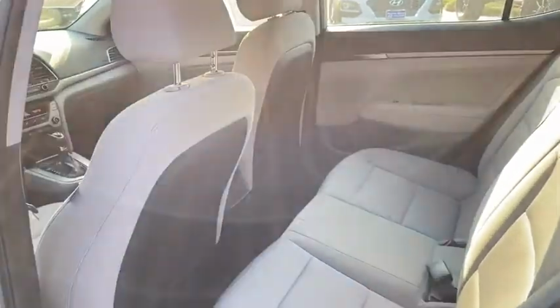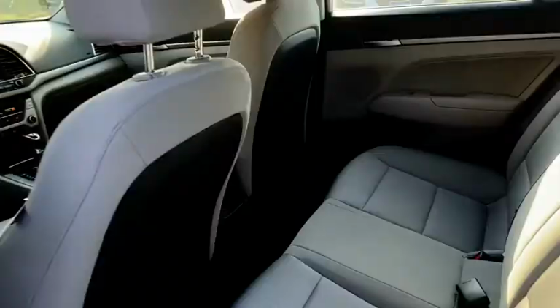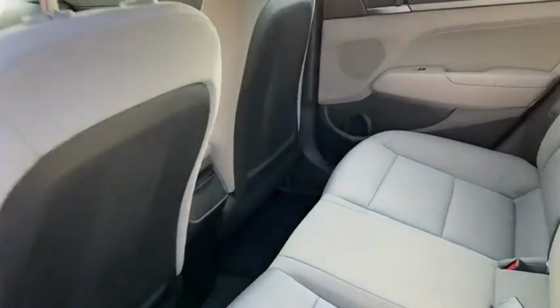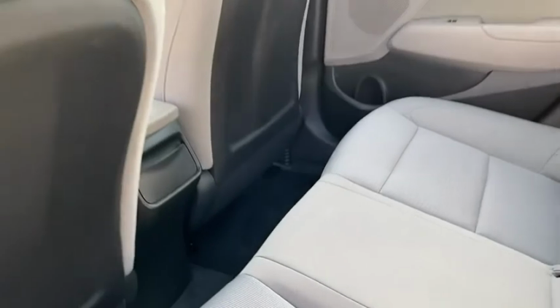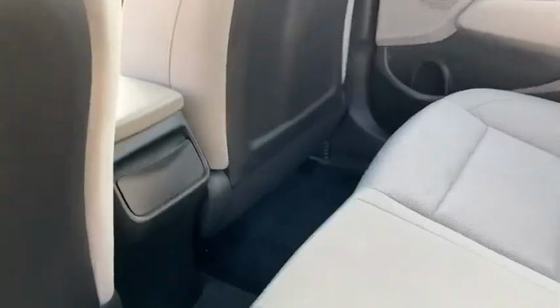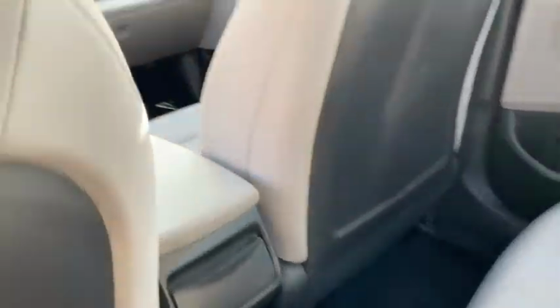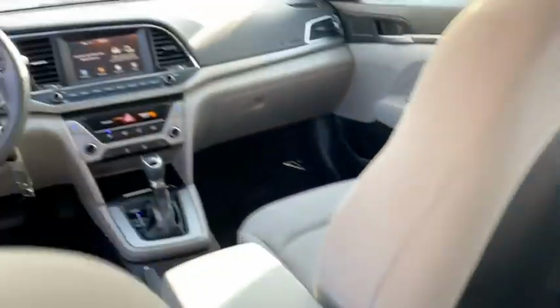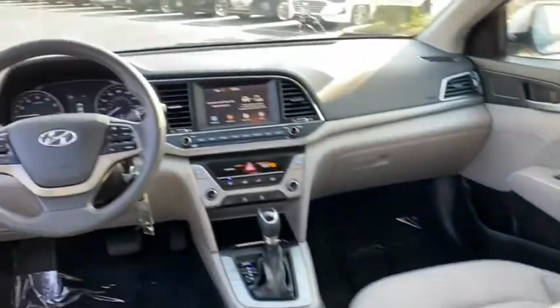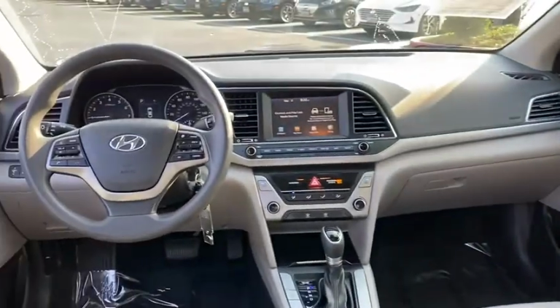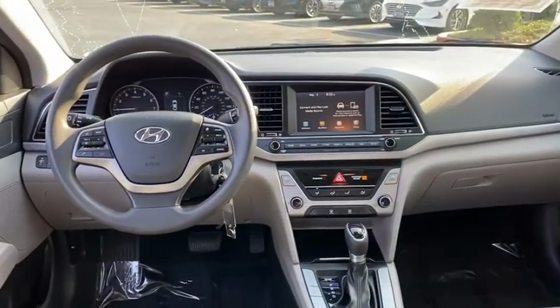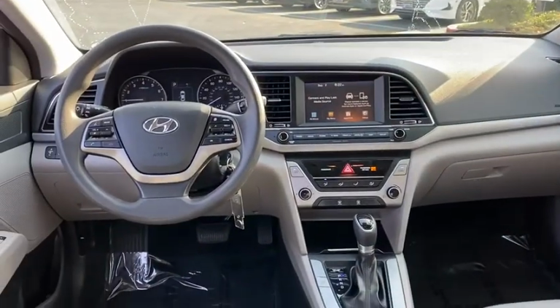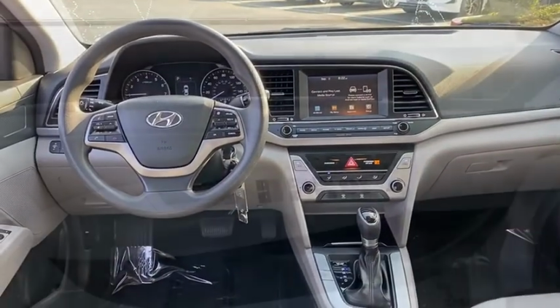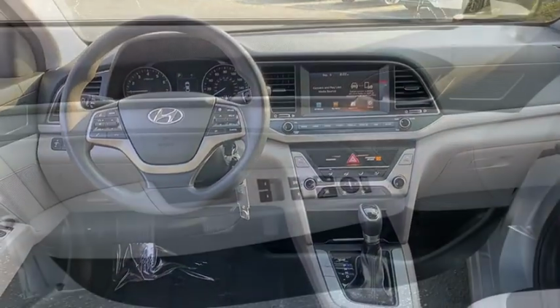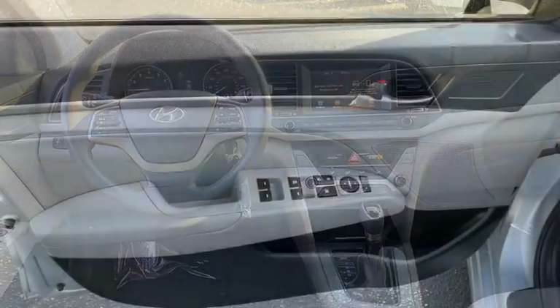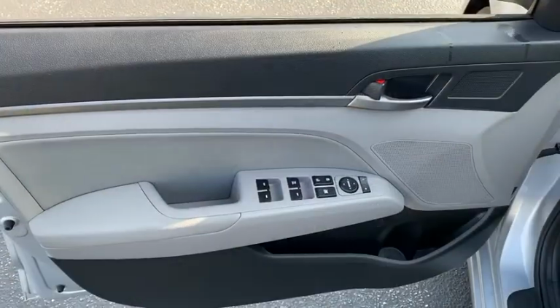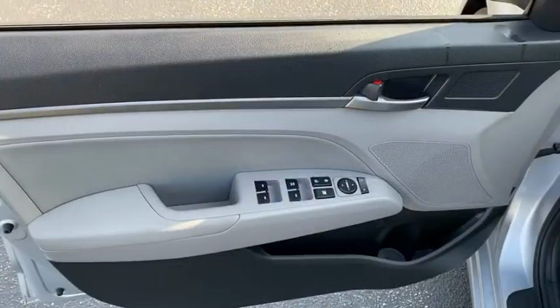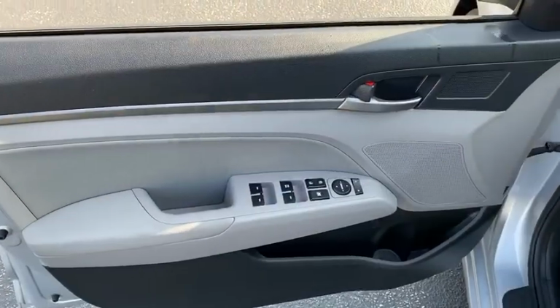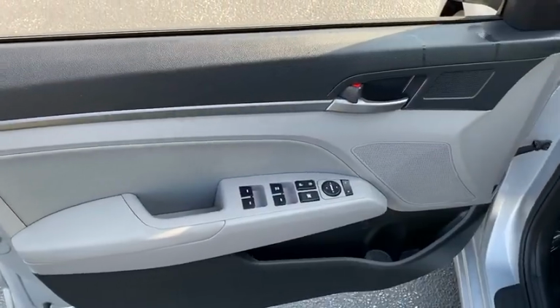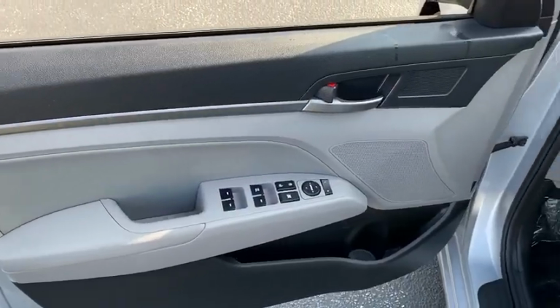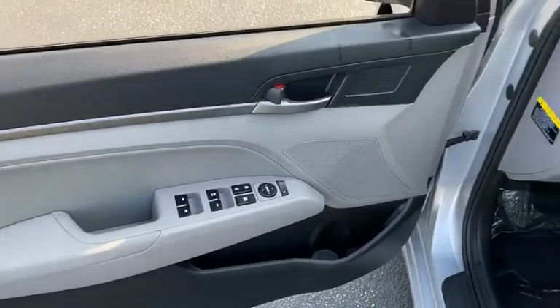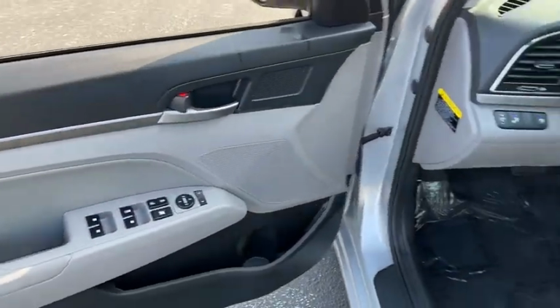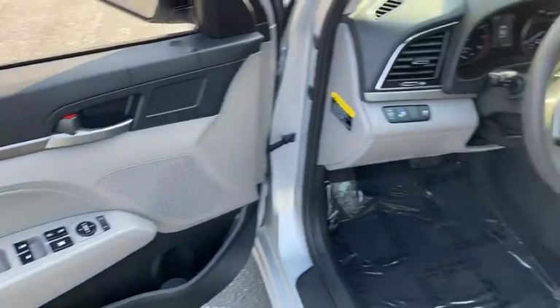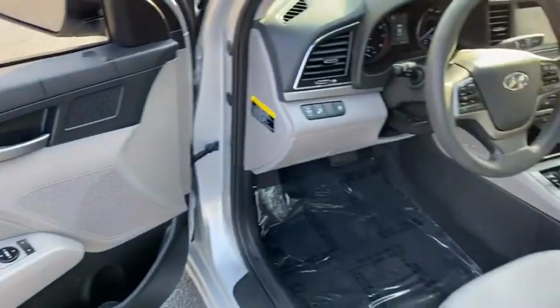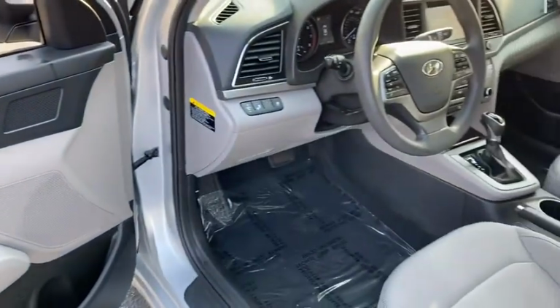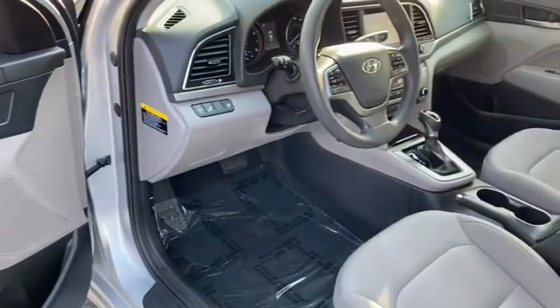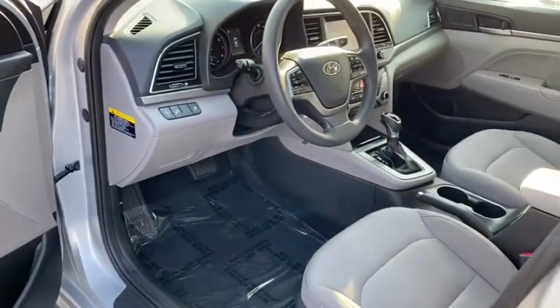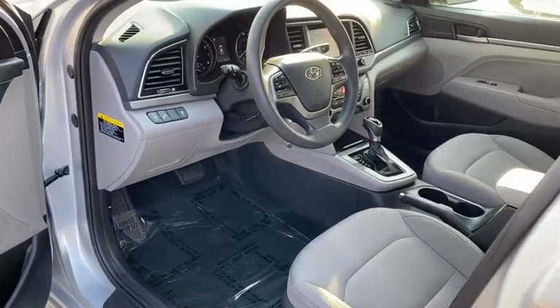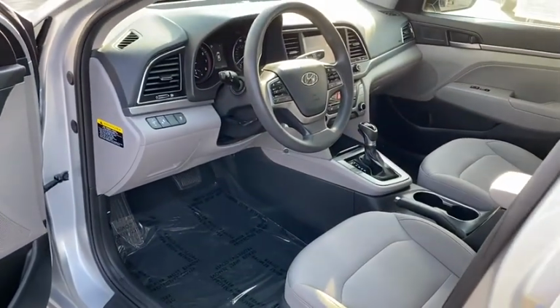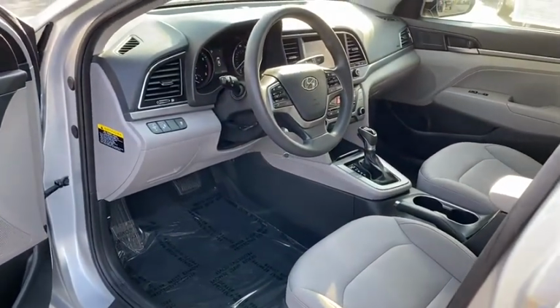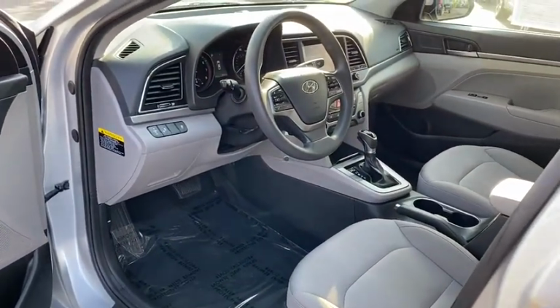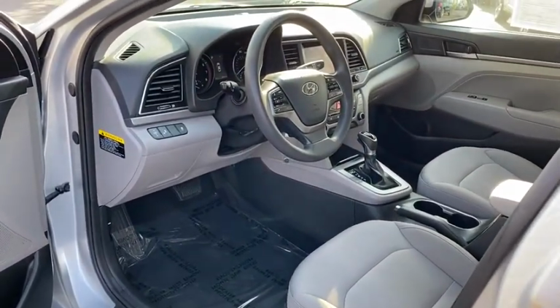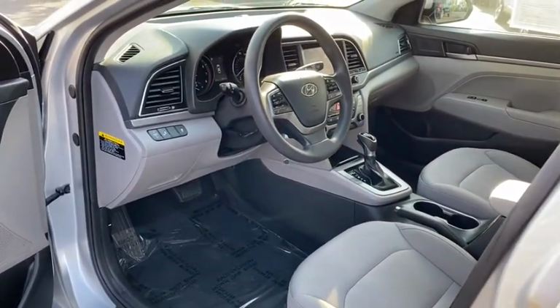Trip computer, security system, bucket seats, child safety locks, power windows, daytime running lights, satellite radio, remote keyless entry.